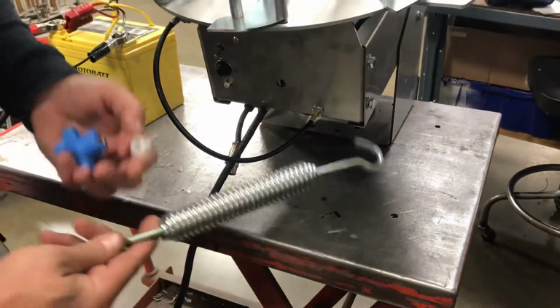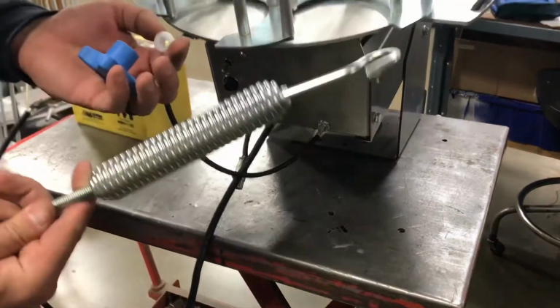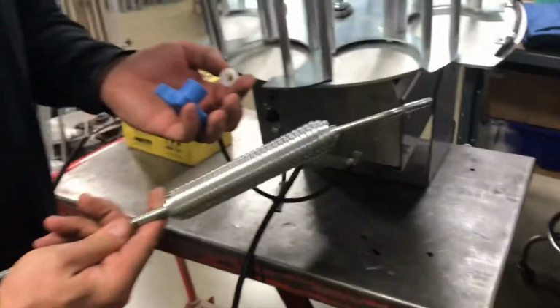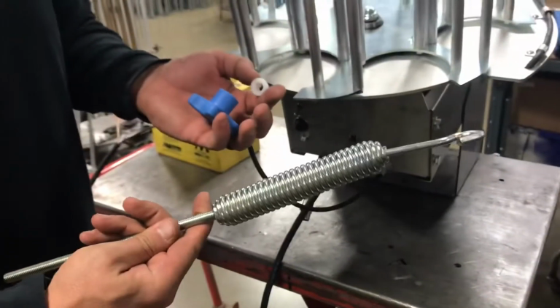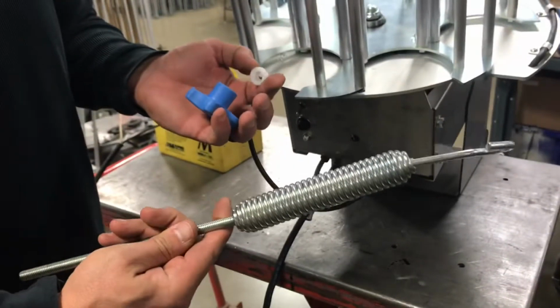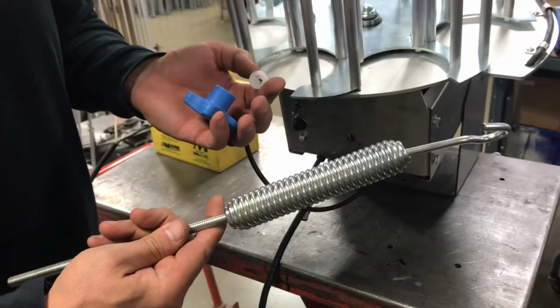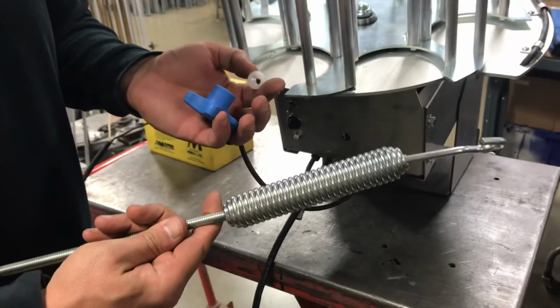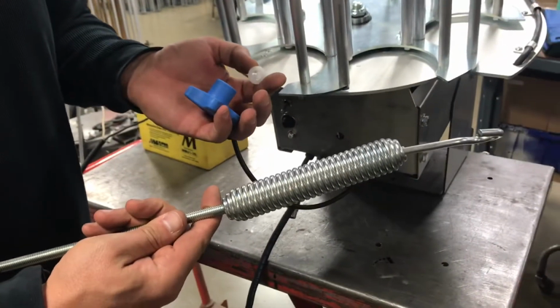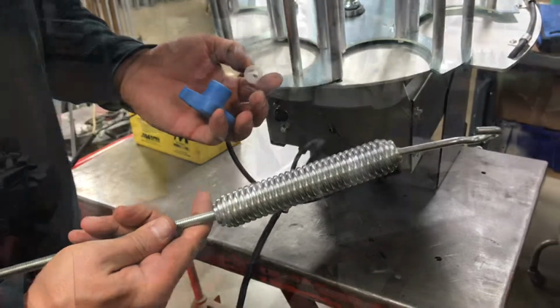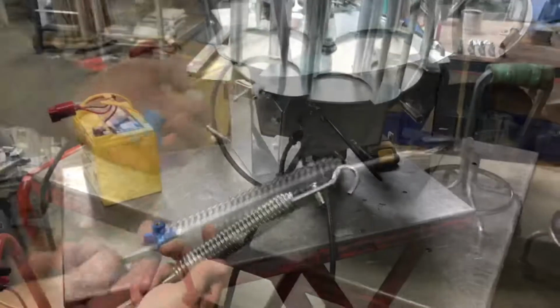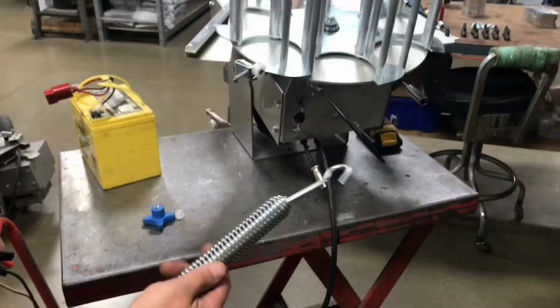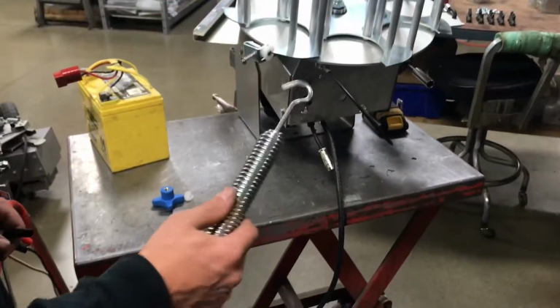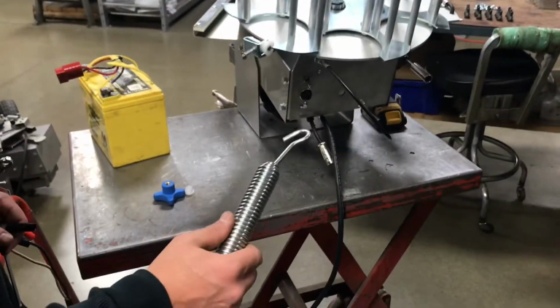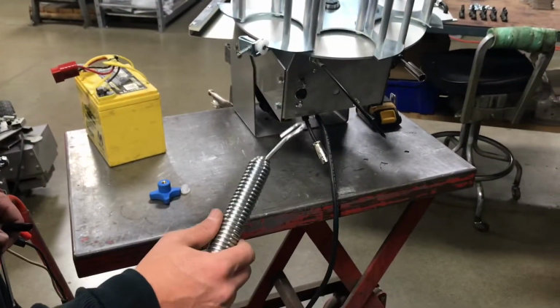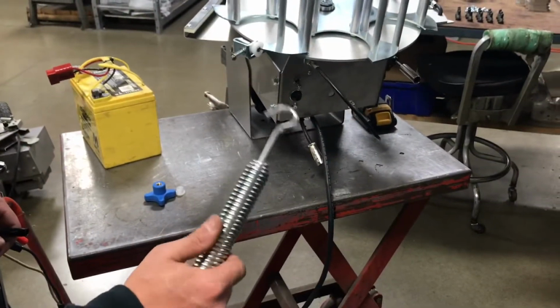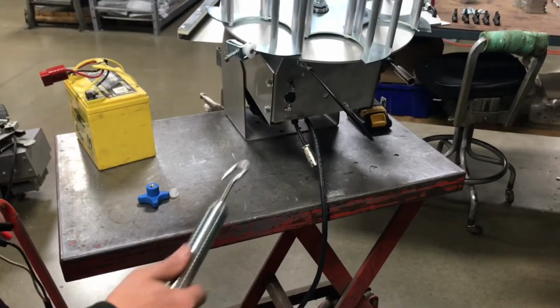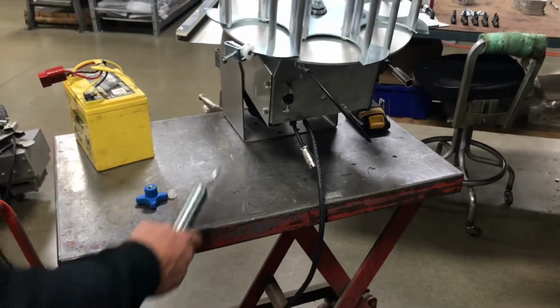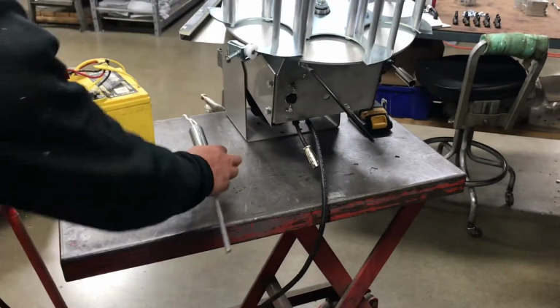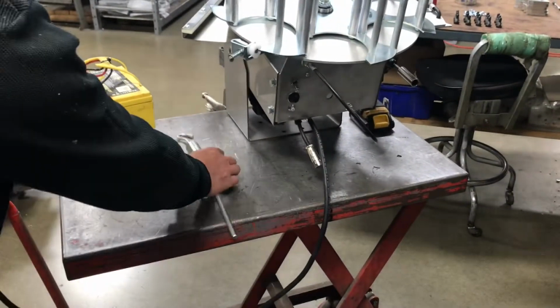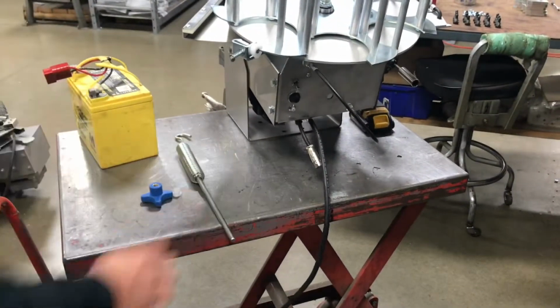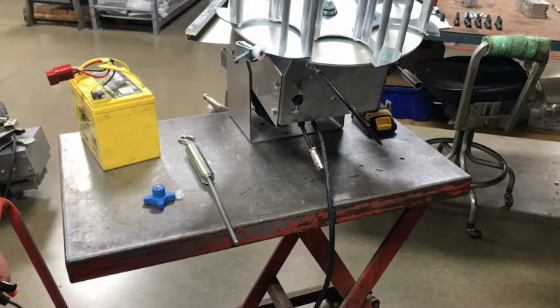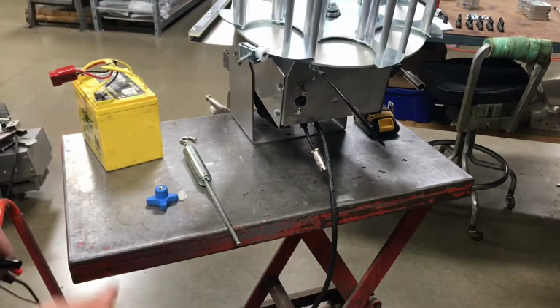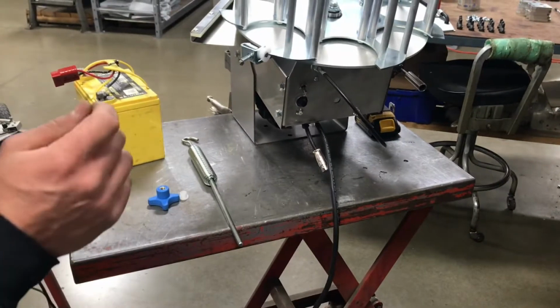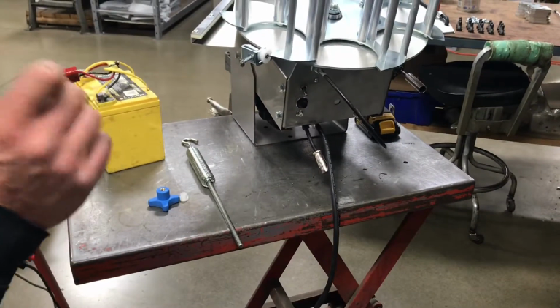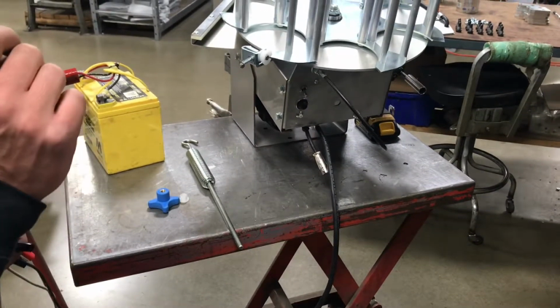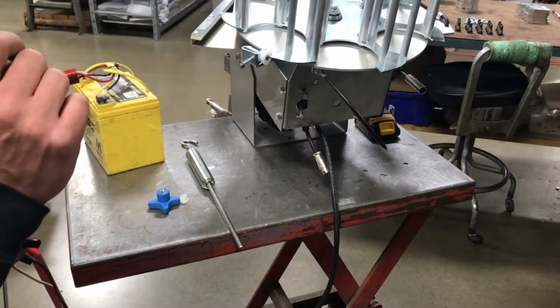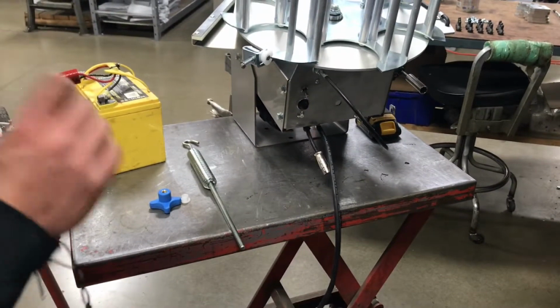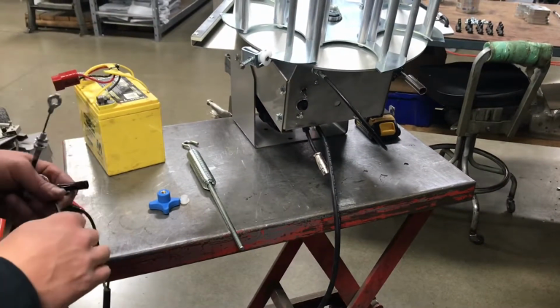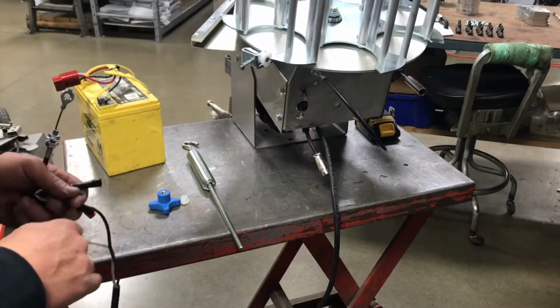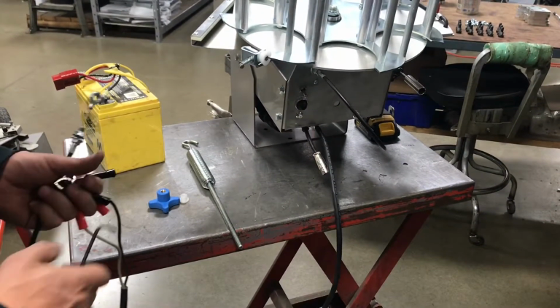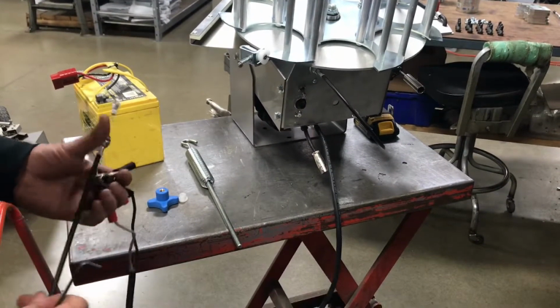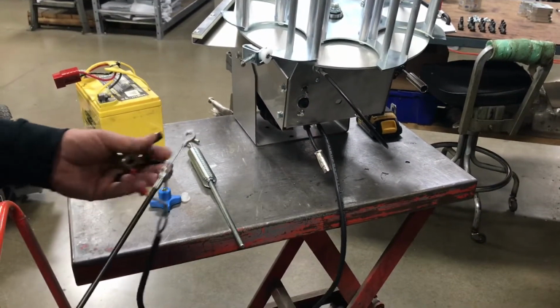Now we have the spring out and we can safely work on the trap. Now that your machine has the spring out, we can safely work on it without risk of injury.